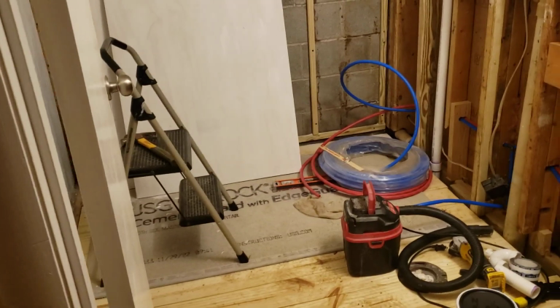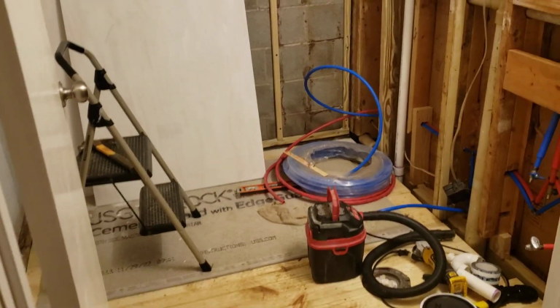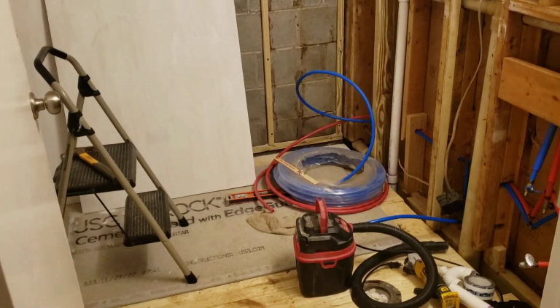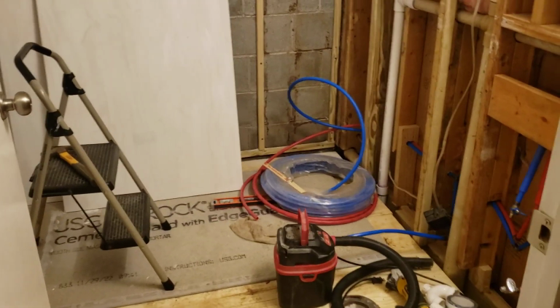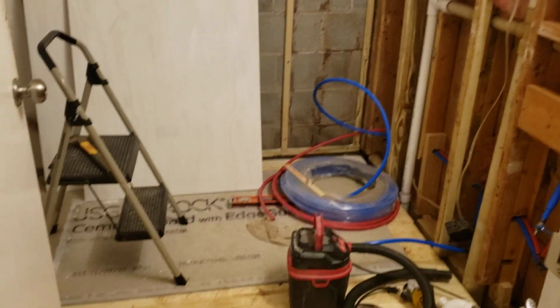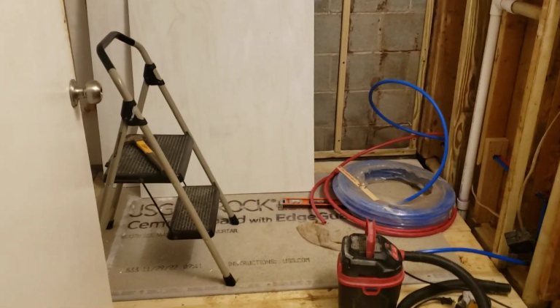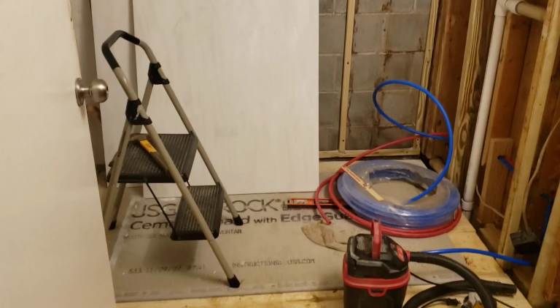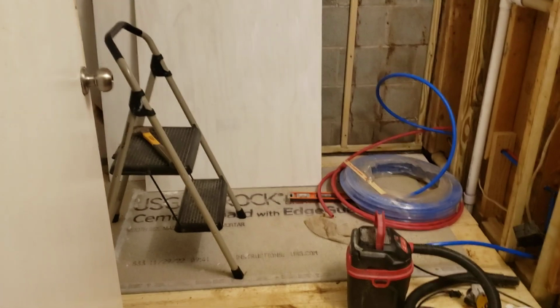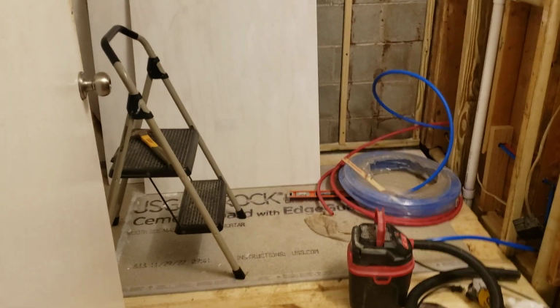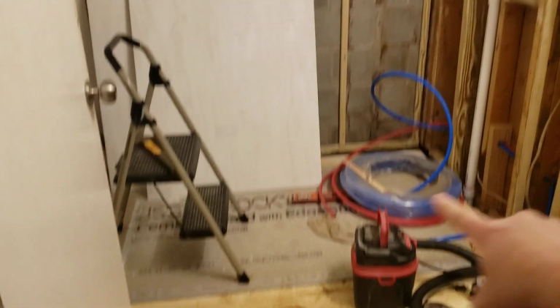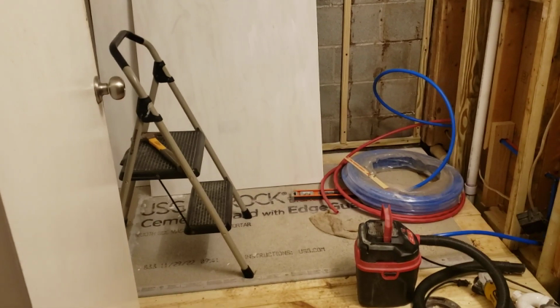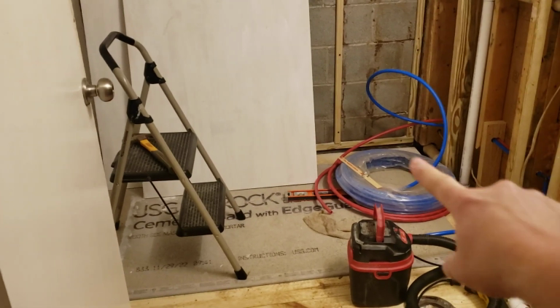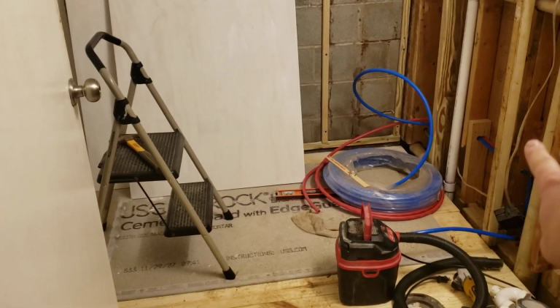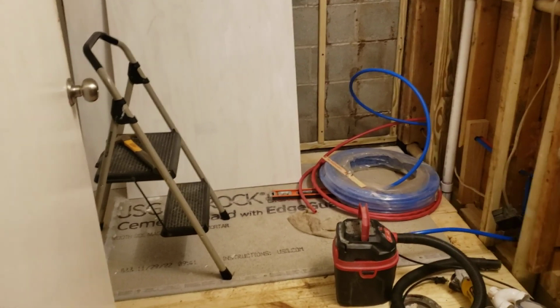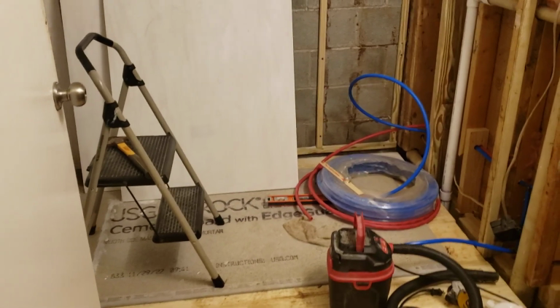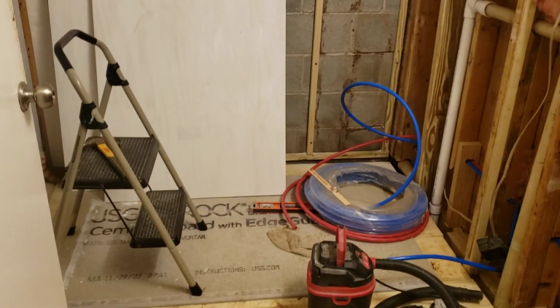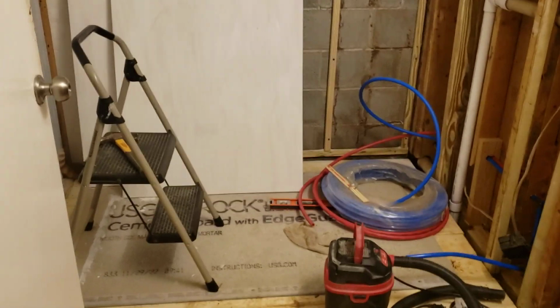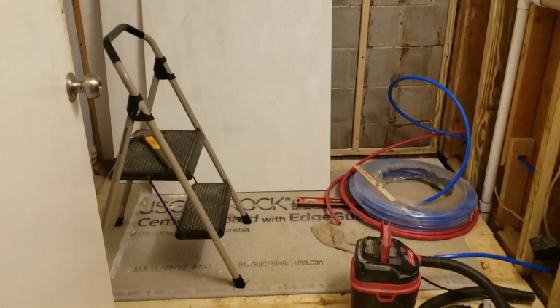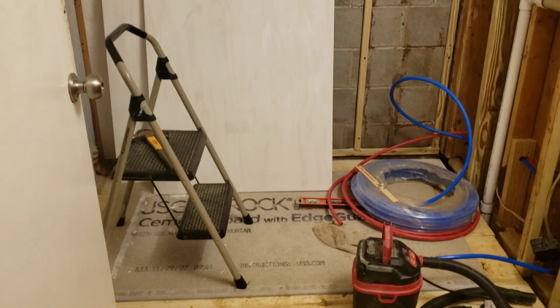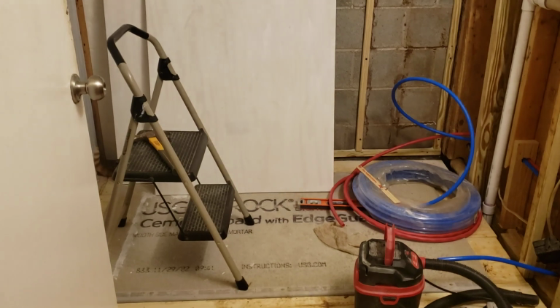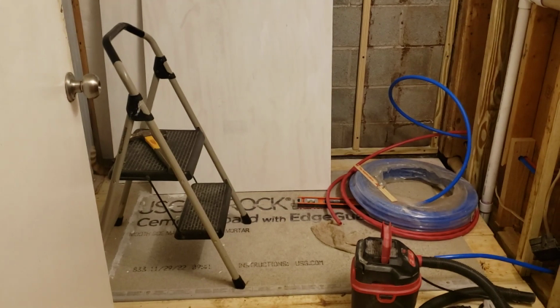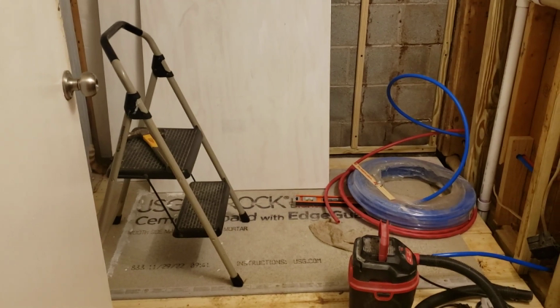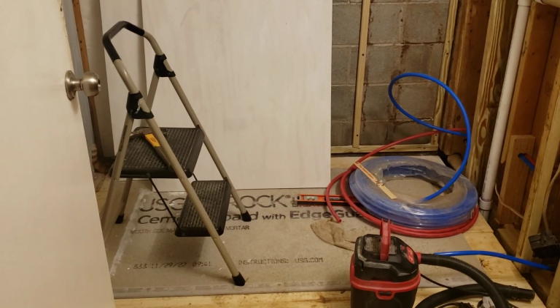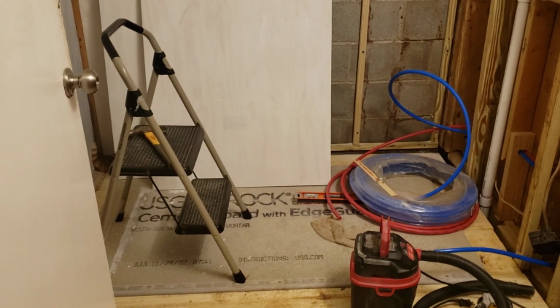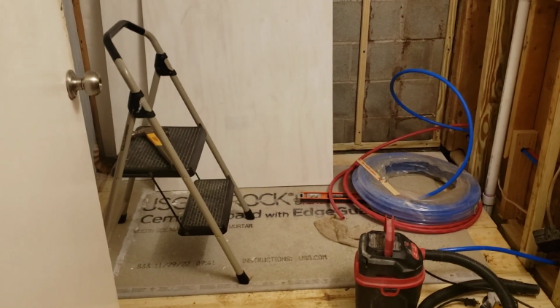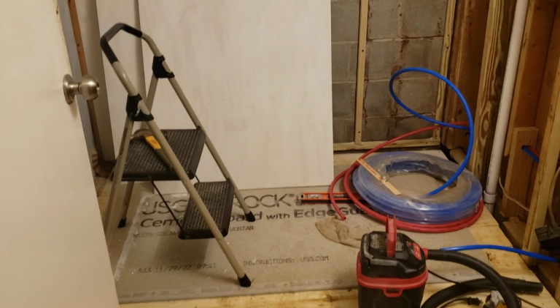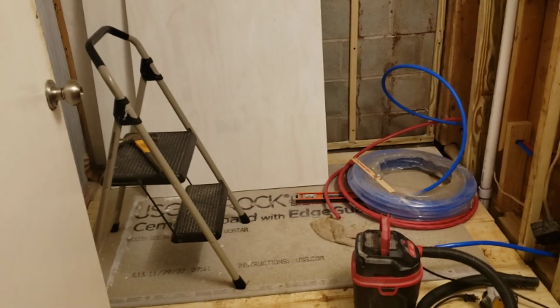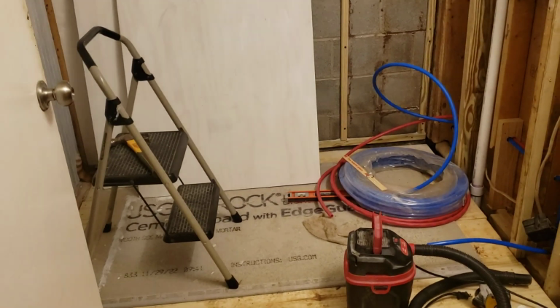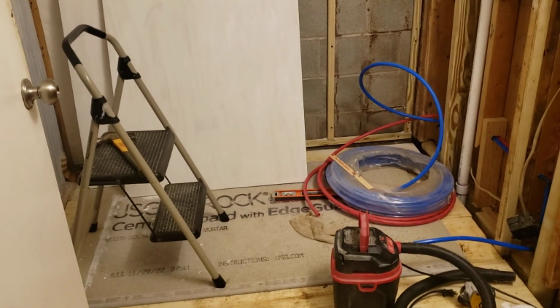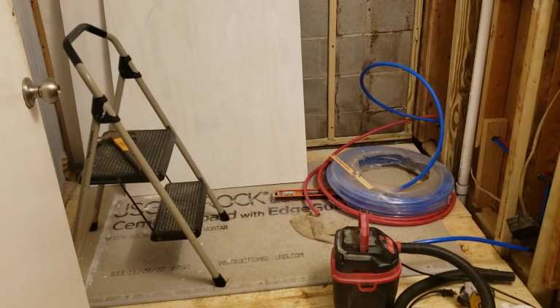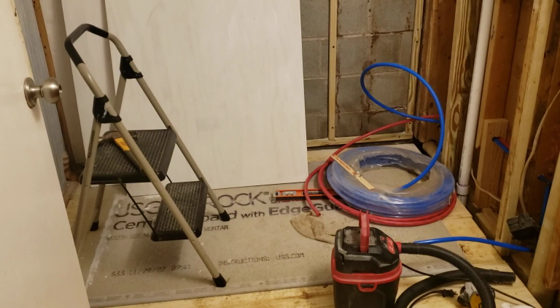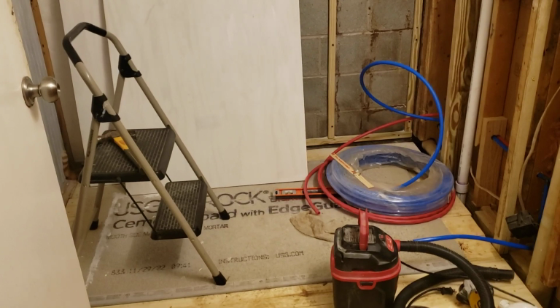I had to go talk to my contractor and say, 'How hard would it be at this point?' — because he had just redone the drain over here. He thought about it for about two minutes and said, 'Not that hard.'